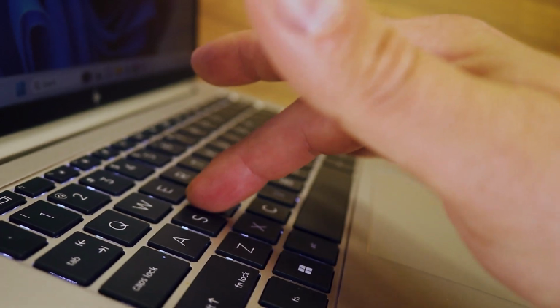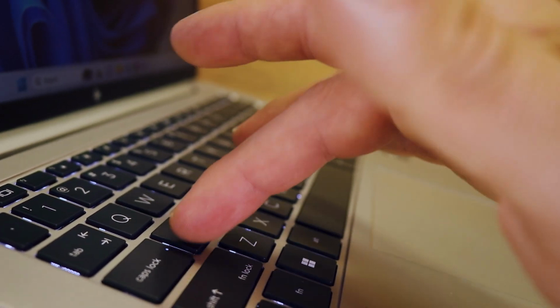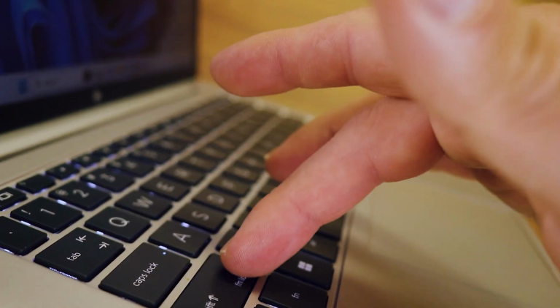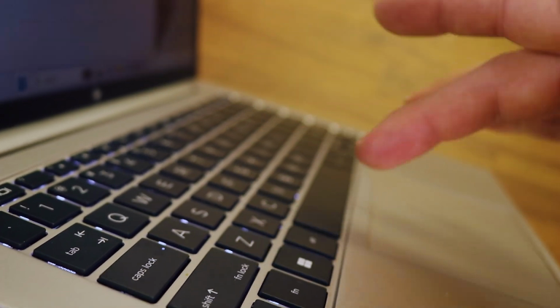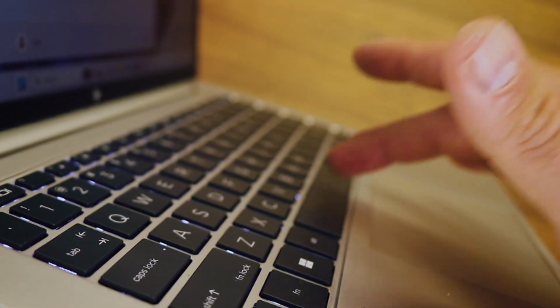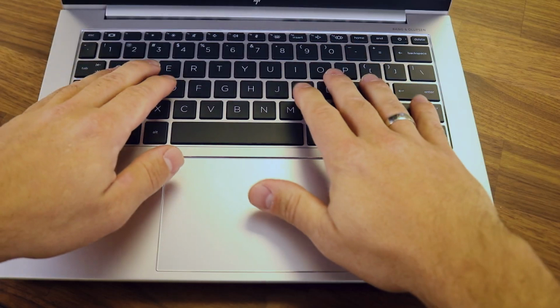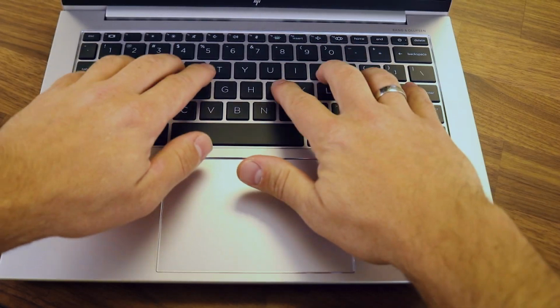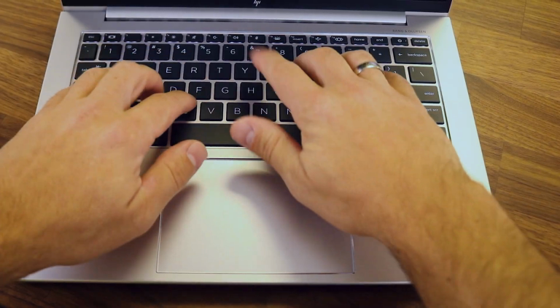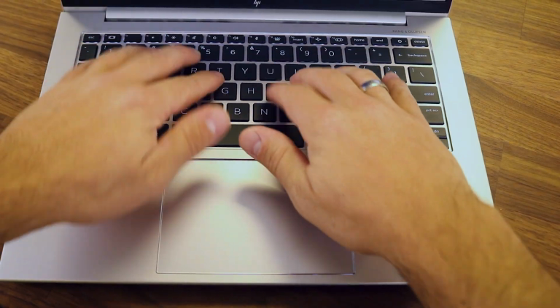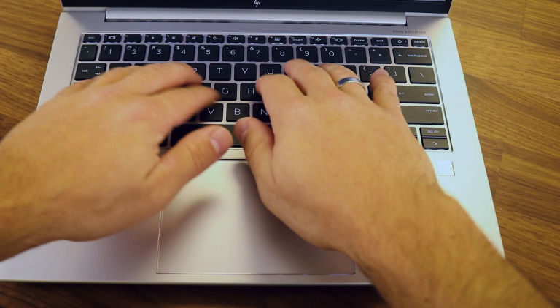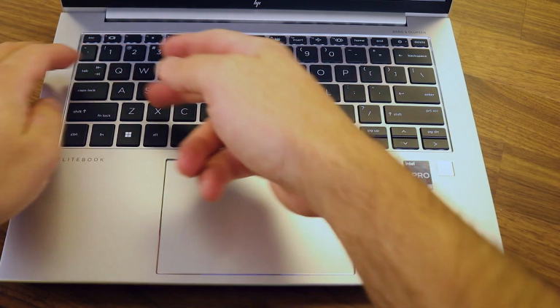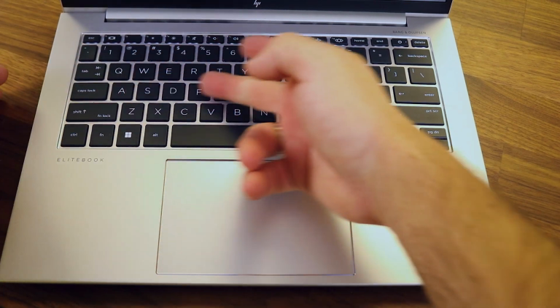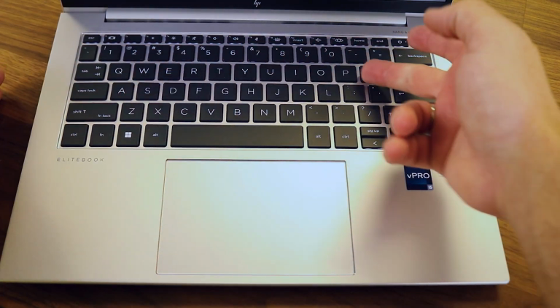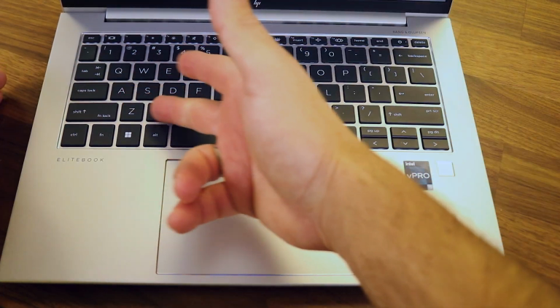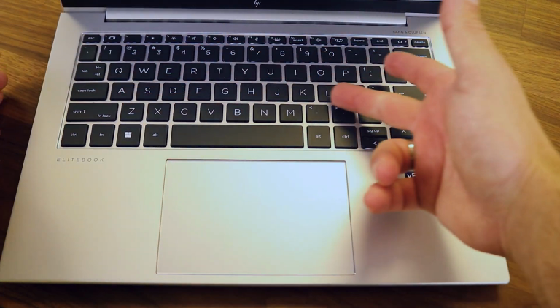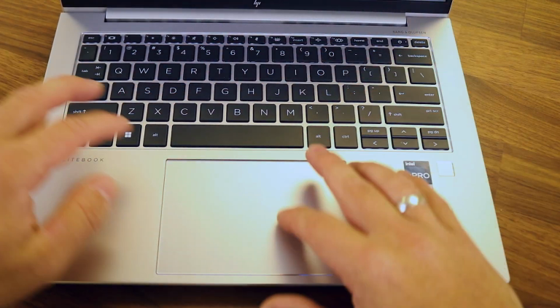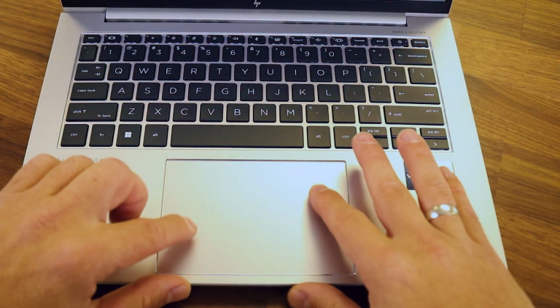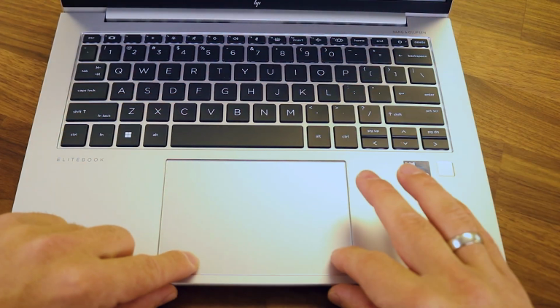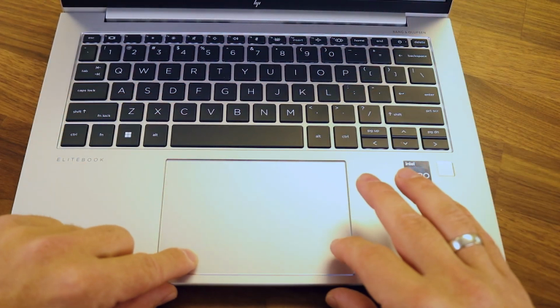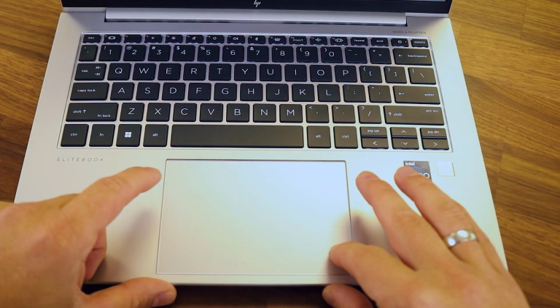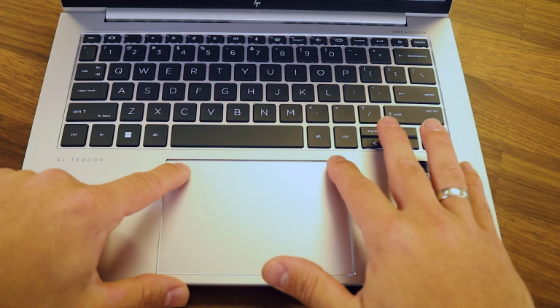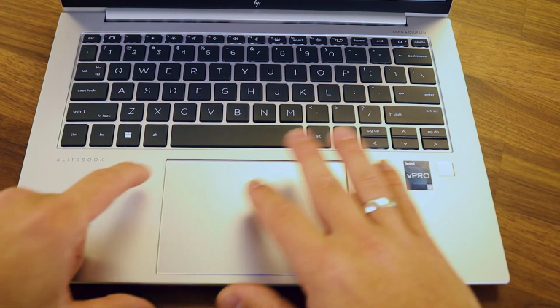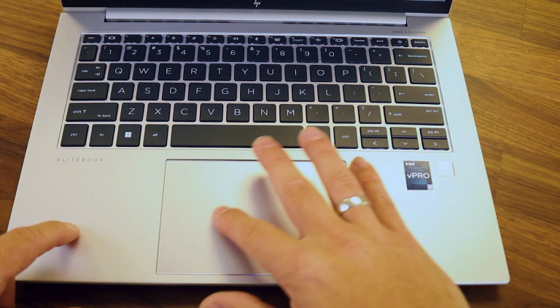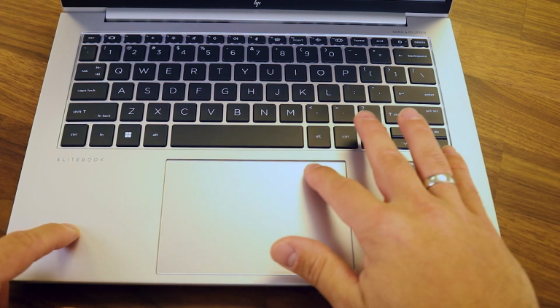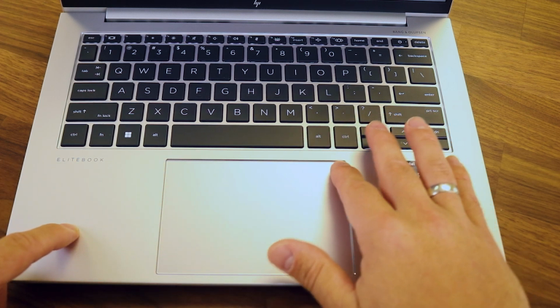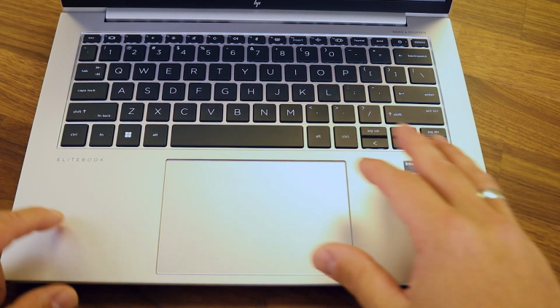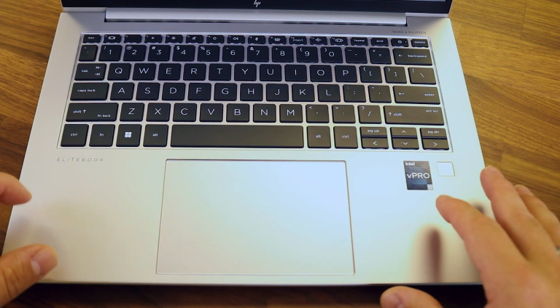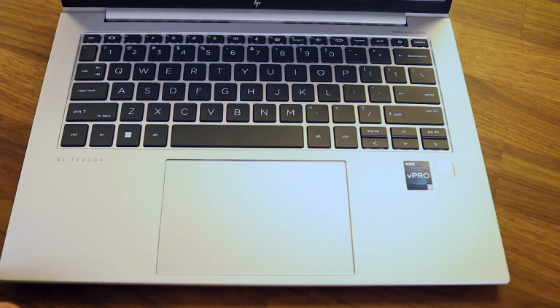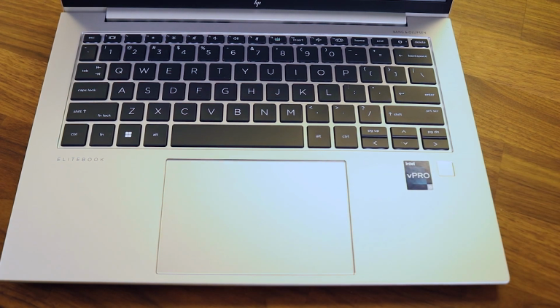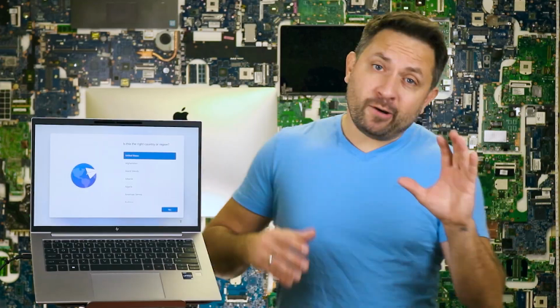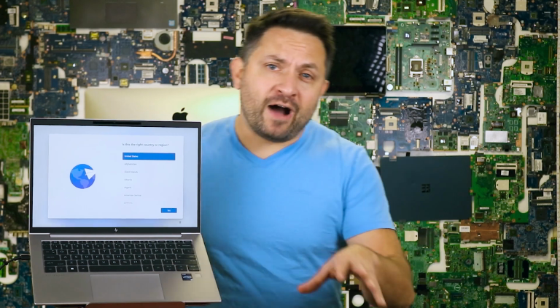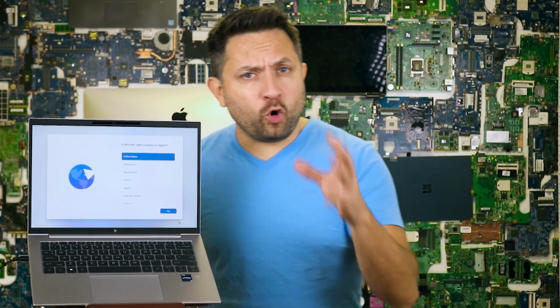The keyboard of the HP EliteBook 840 G10 is very comfortable with good key travel, and the keys are quite great for those who type a lot. The touchpad is large and responsive, supporting multi-touch gestures, making navigation and work without a mouse convenient.